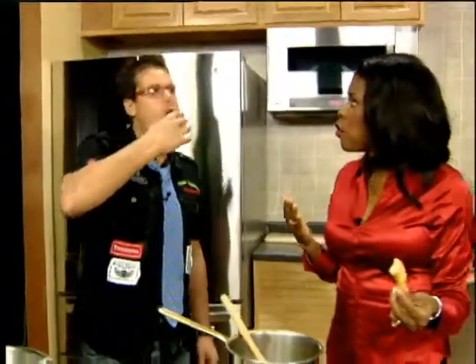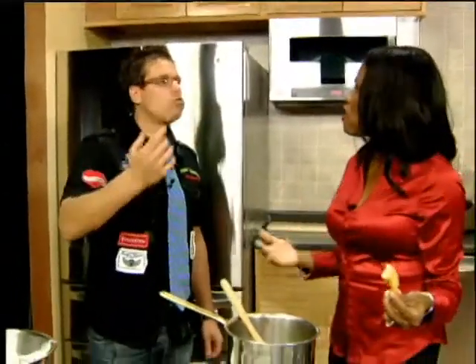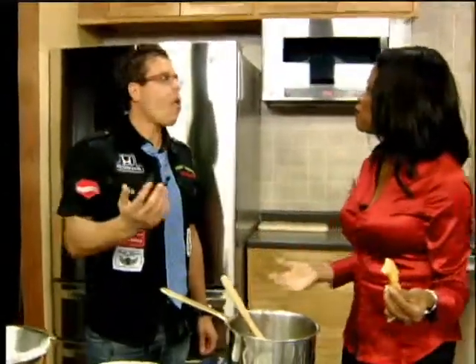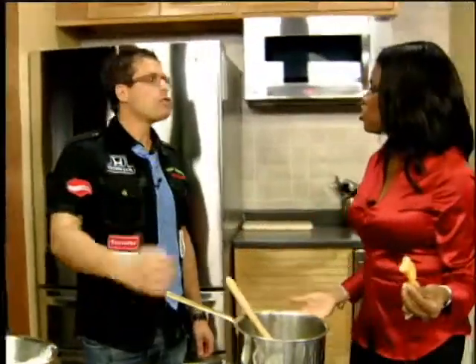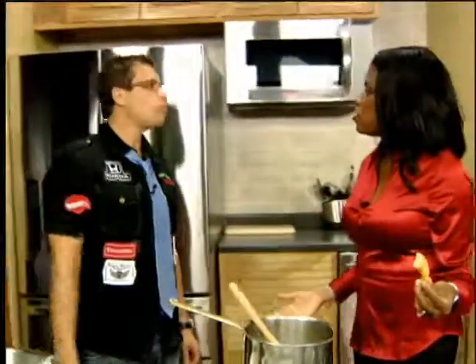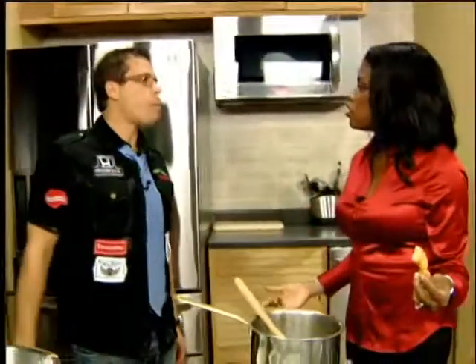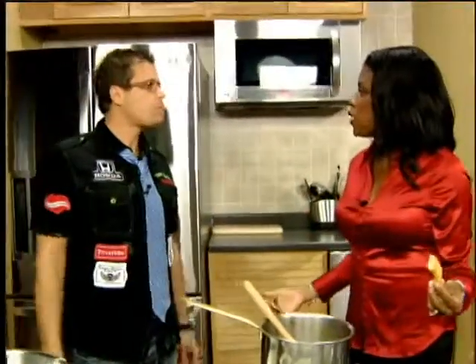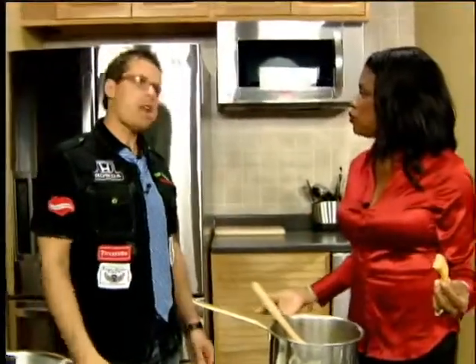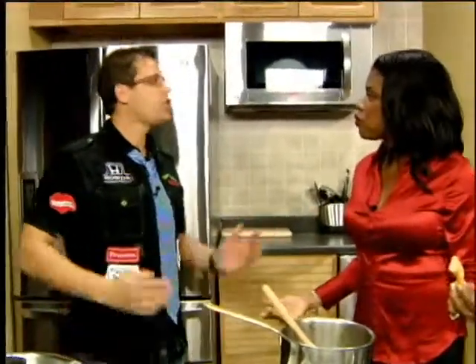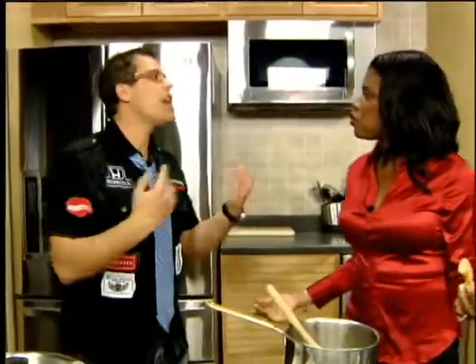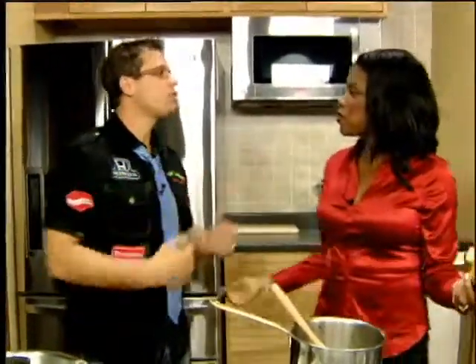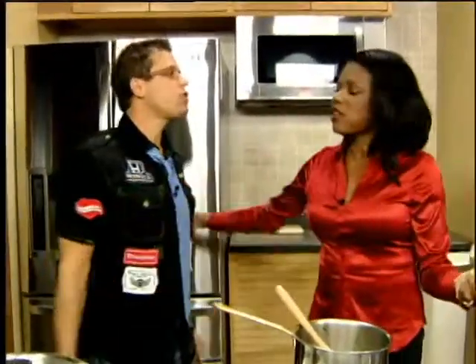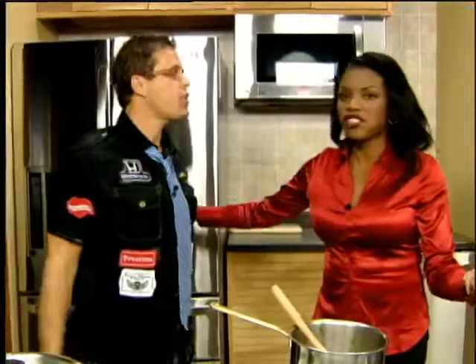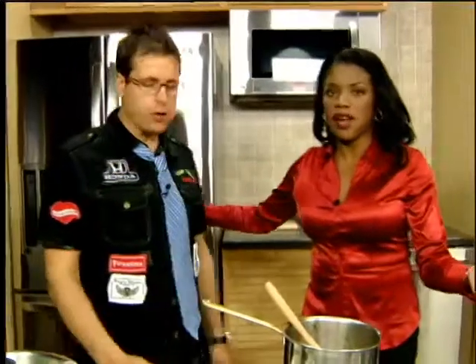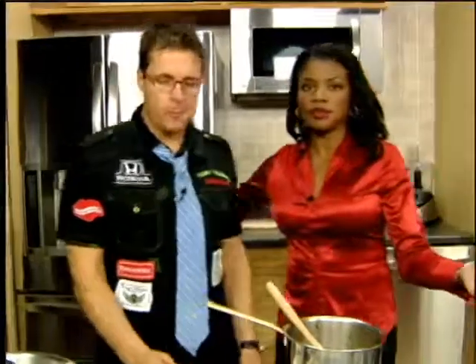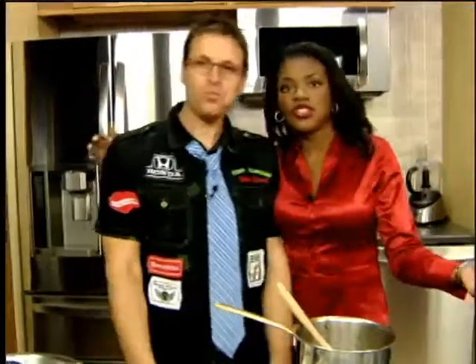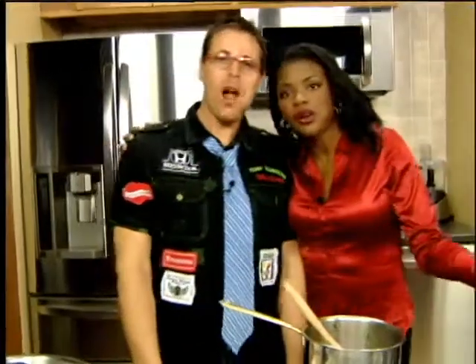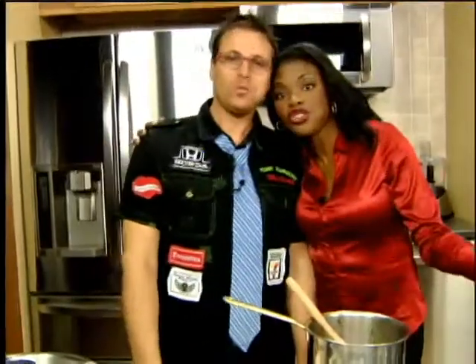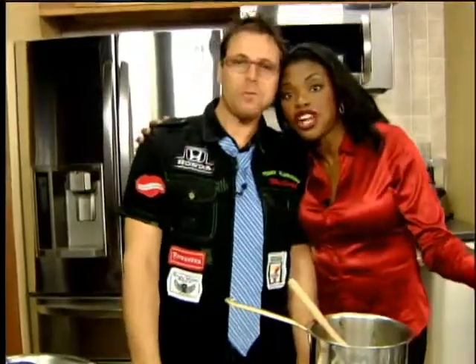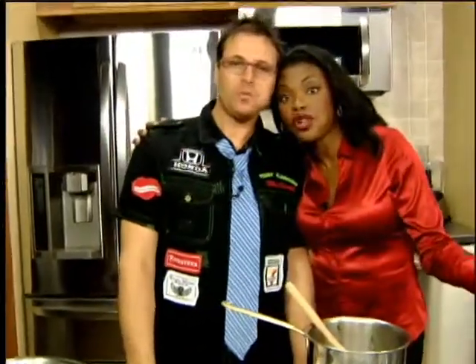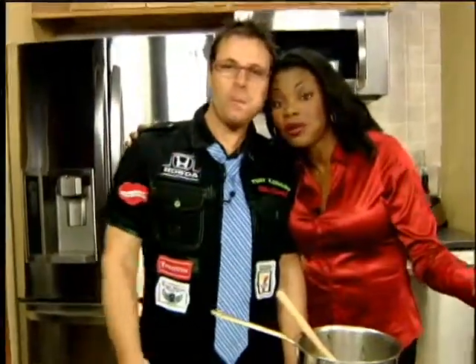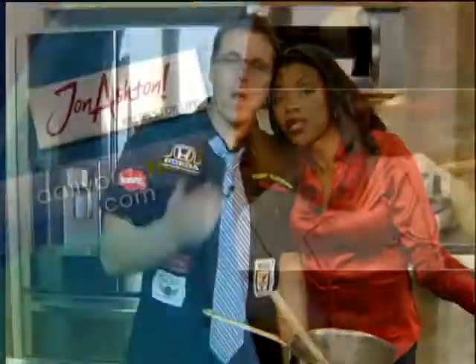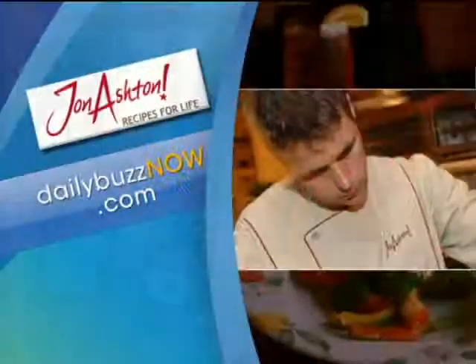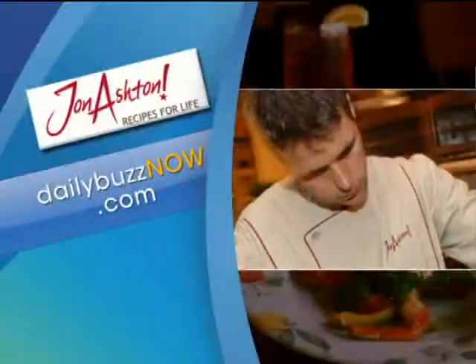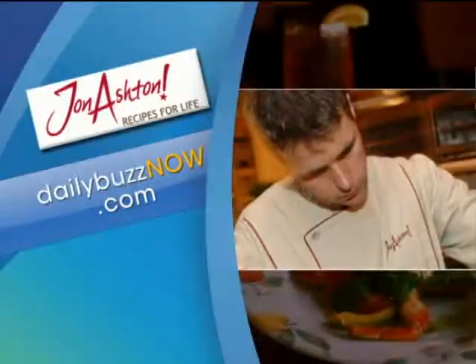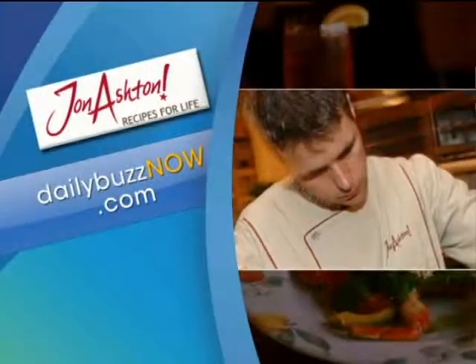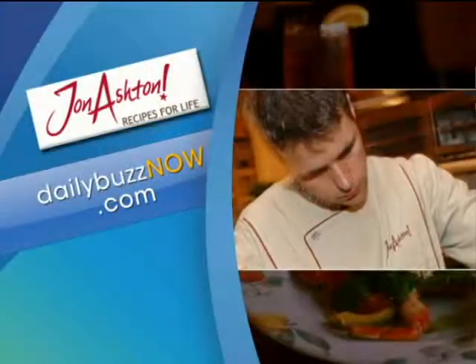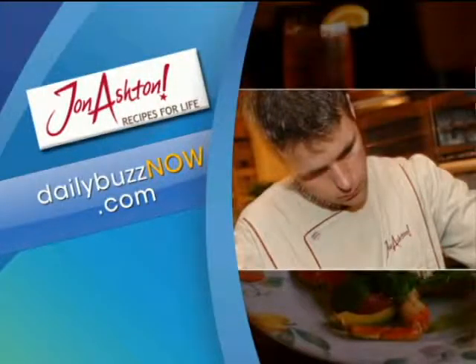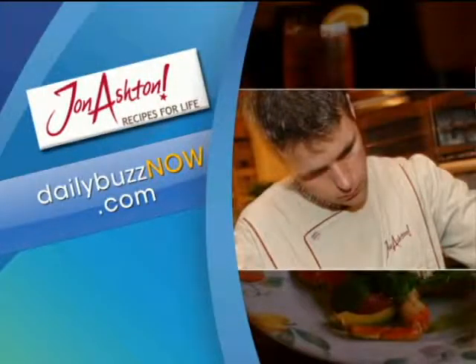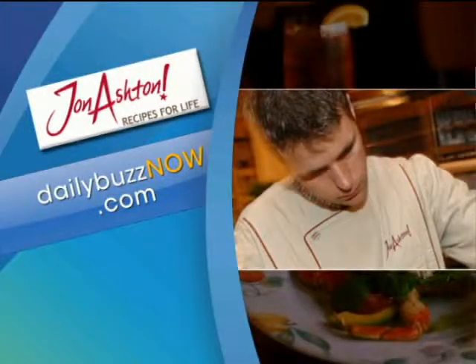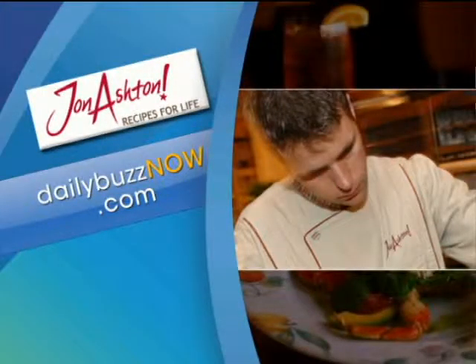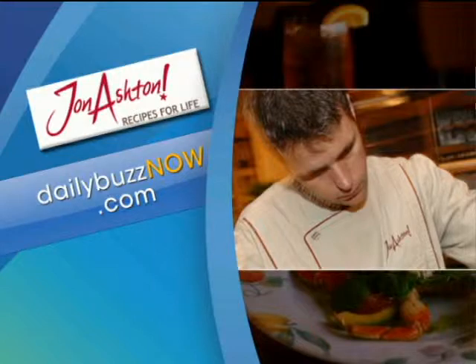You are, Mr. Chinese Englishman. Chicken to China — wonderful. John Ashton, go to our website for the latest on his recipes at dailybuzznow.com.